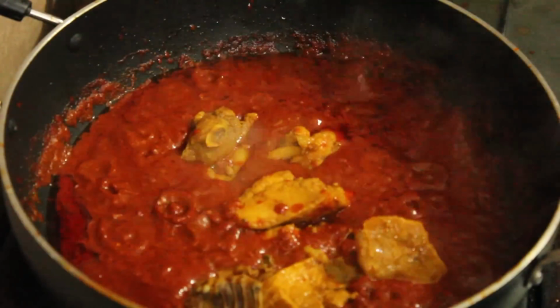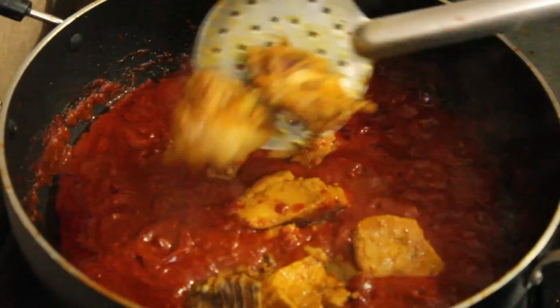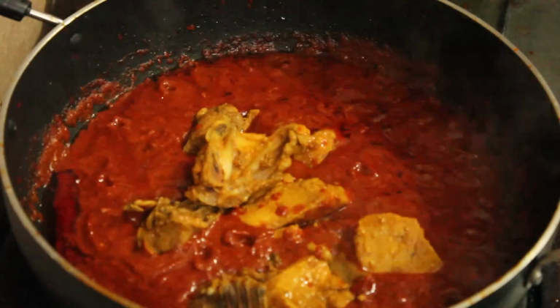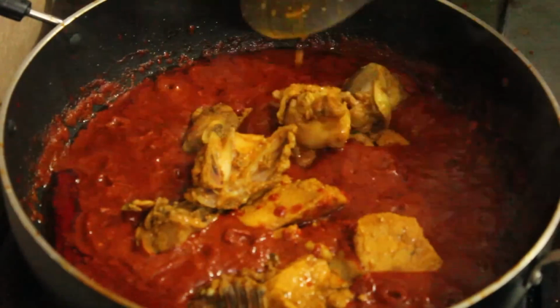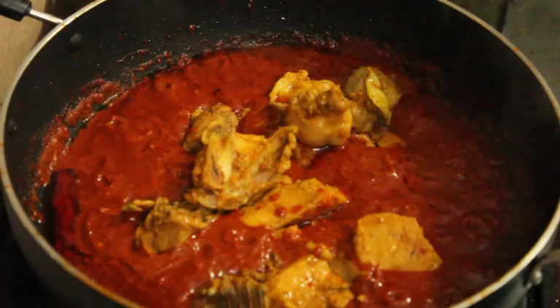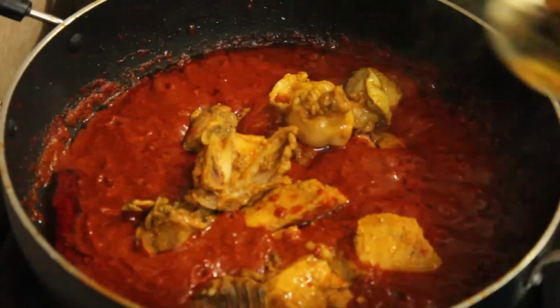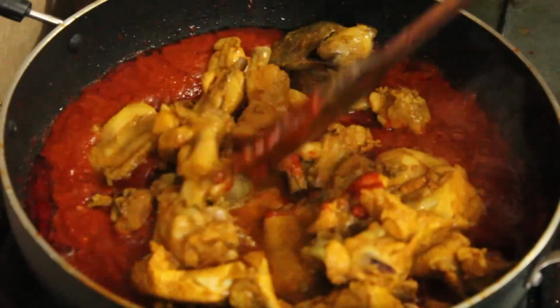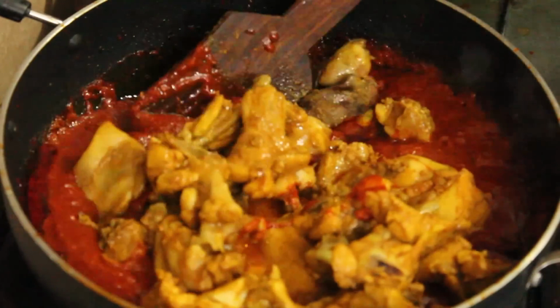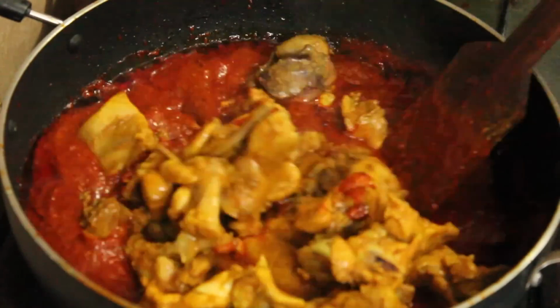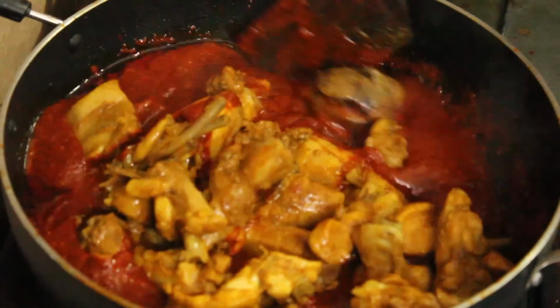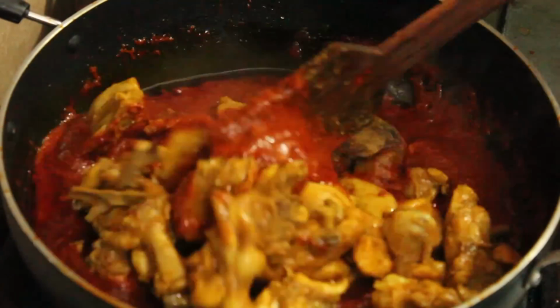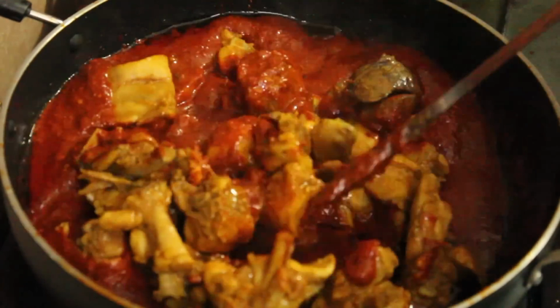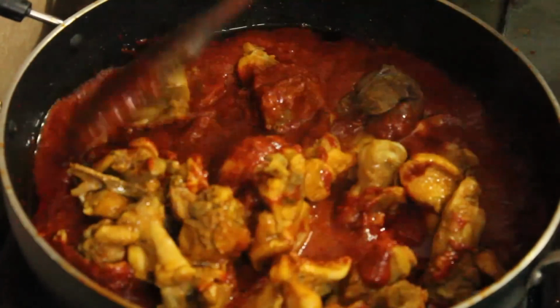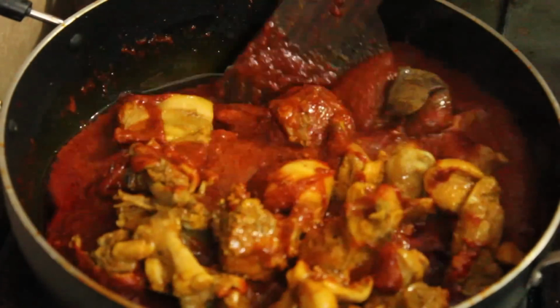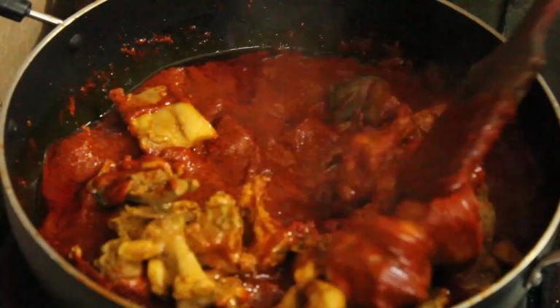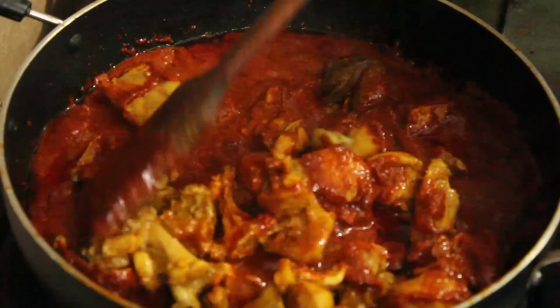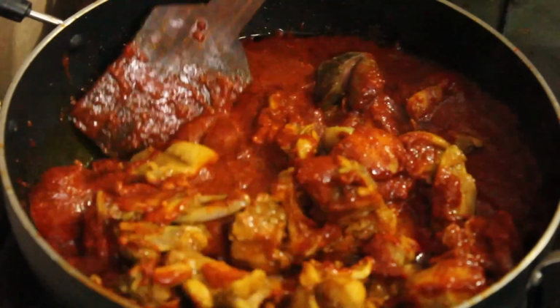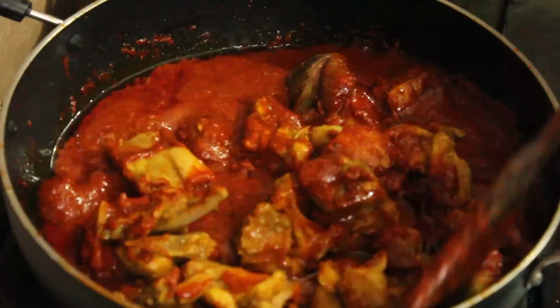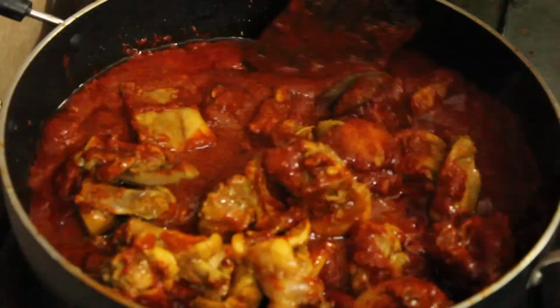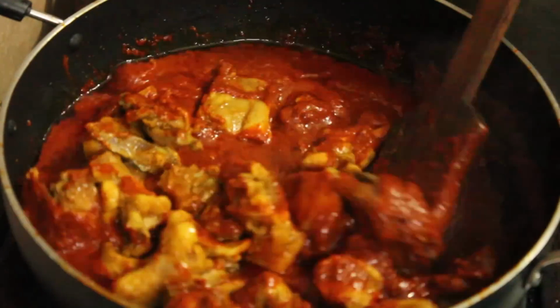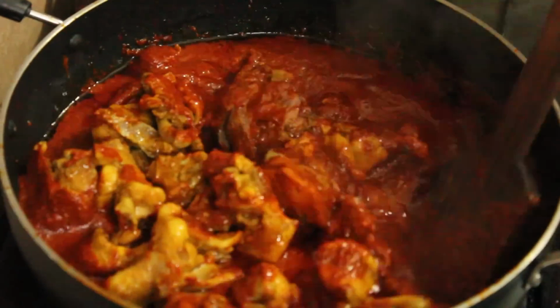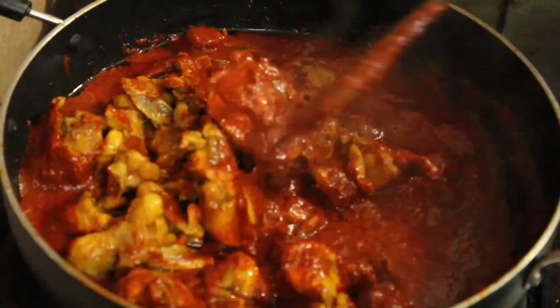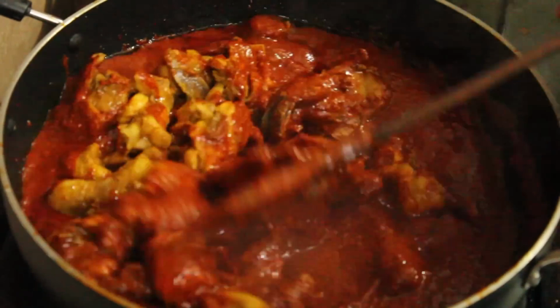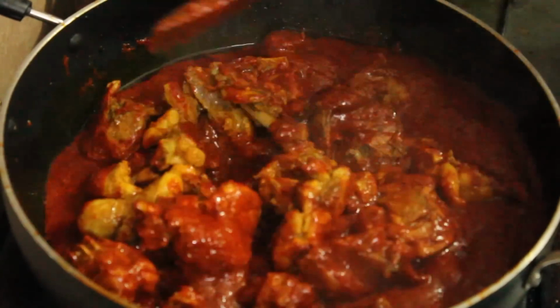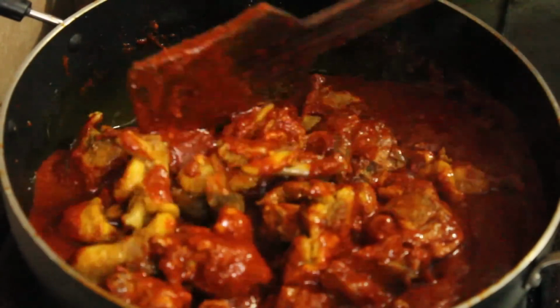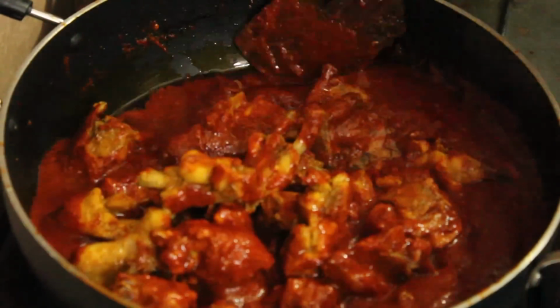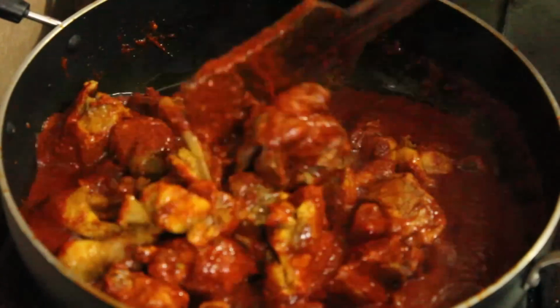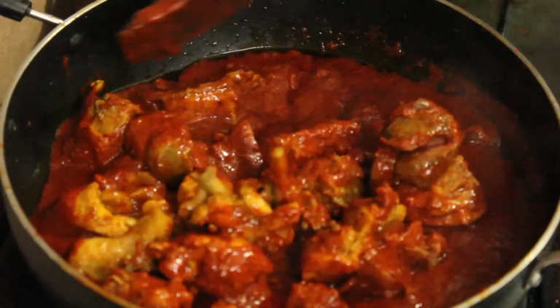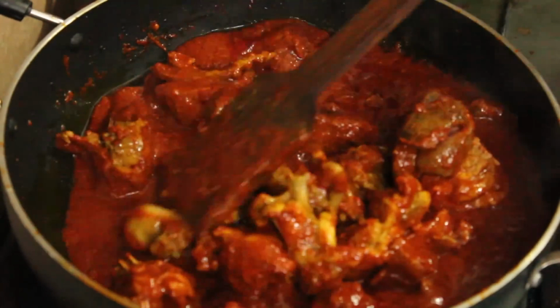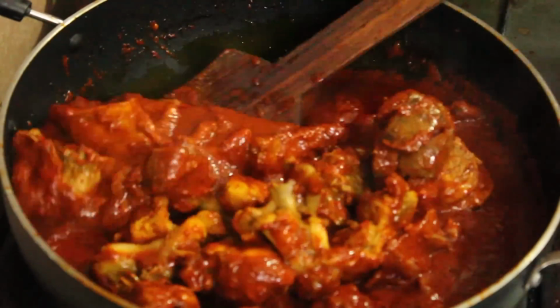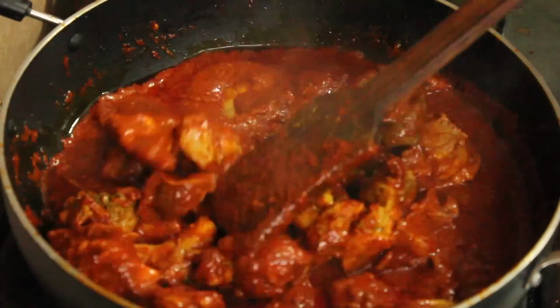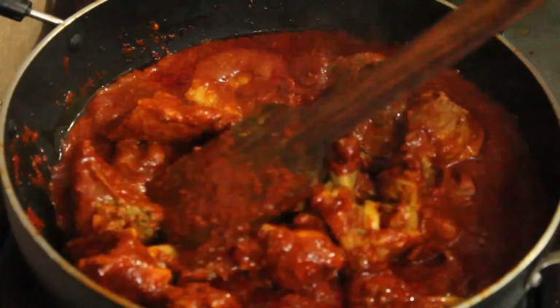When the fat starts separating on top, that means the spices are well cooked. It's now time to add the chicken back in. Cook the chicken in the masala while continuously mixing so that the chicken gets a nice coating of the masala.